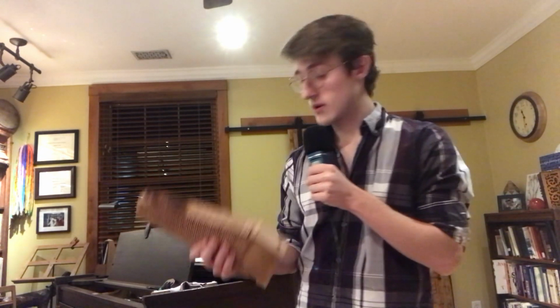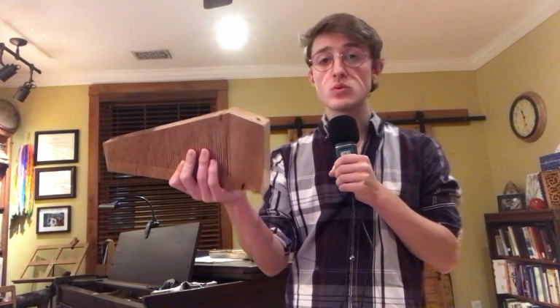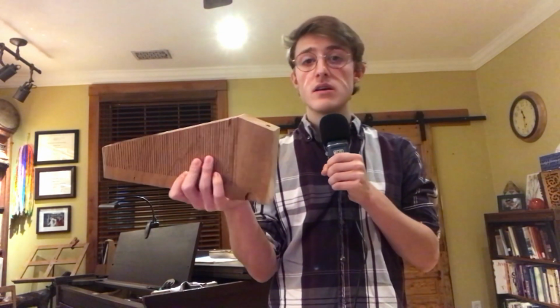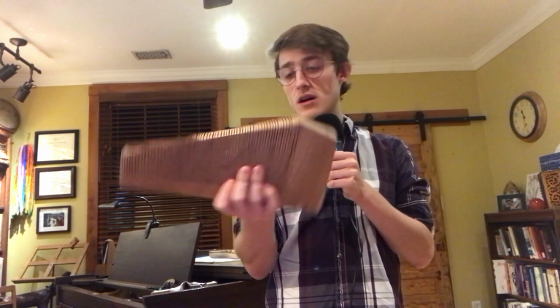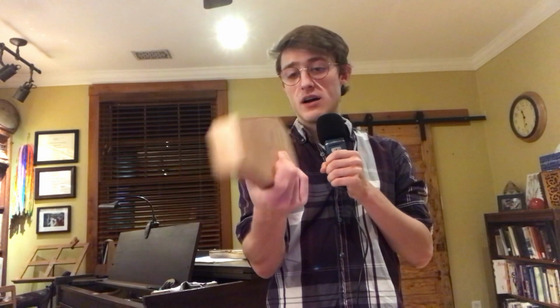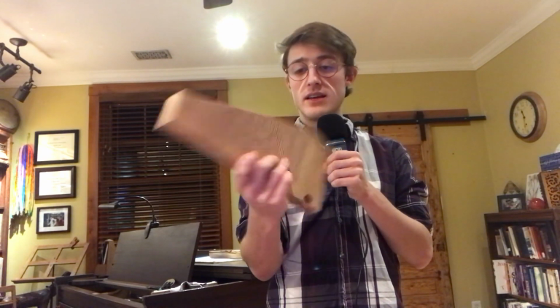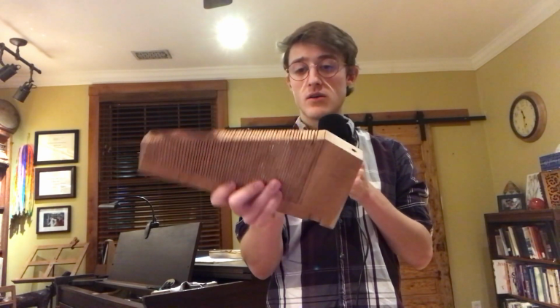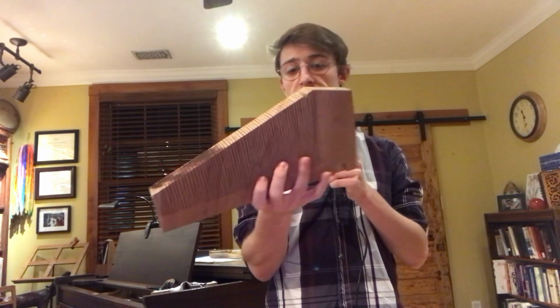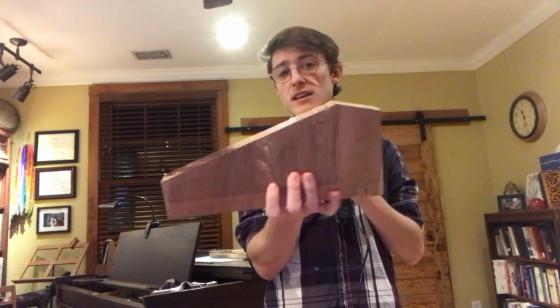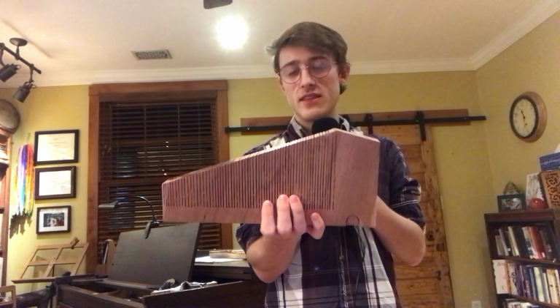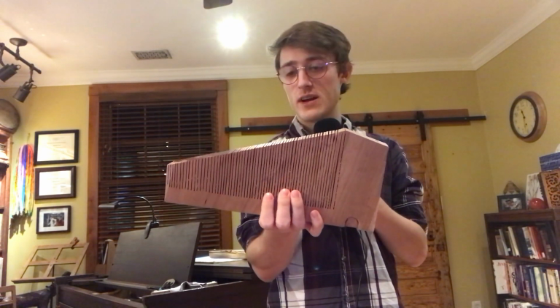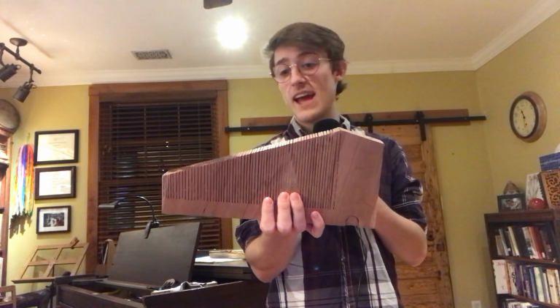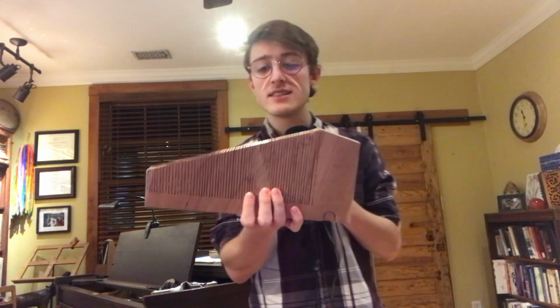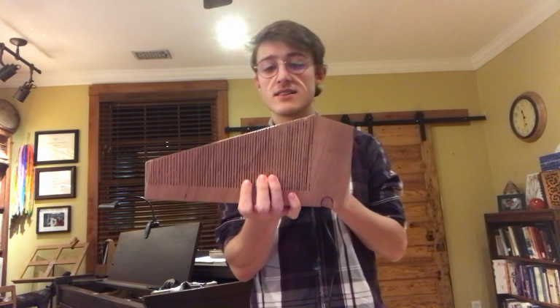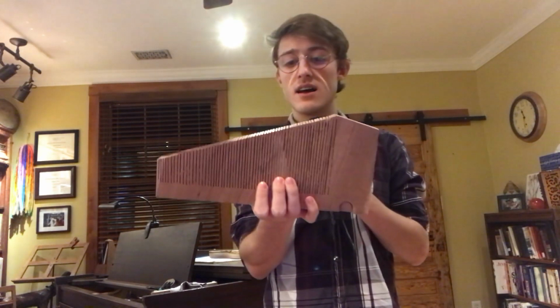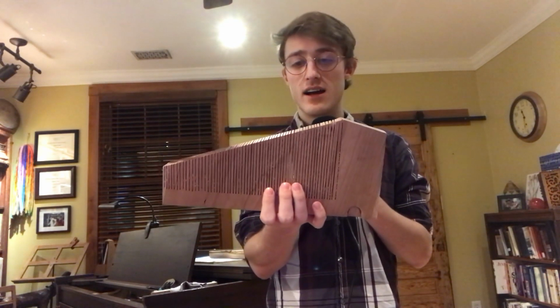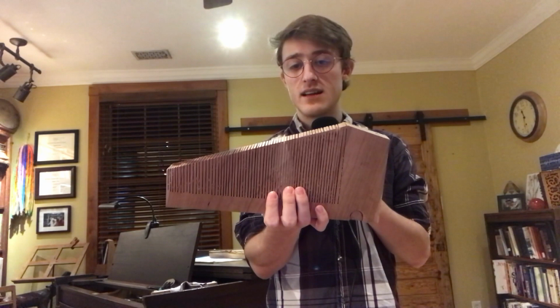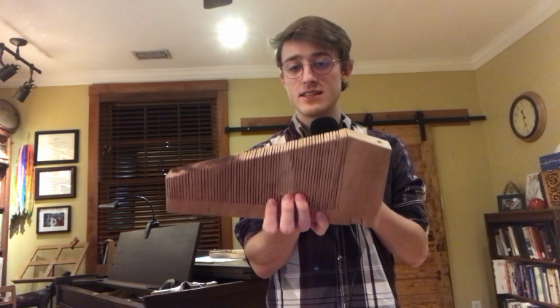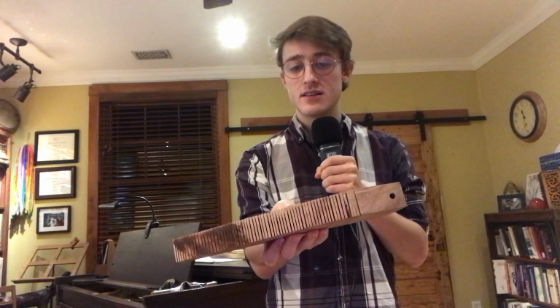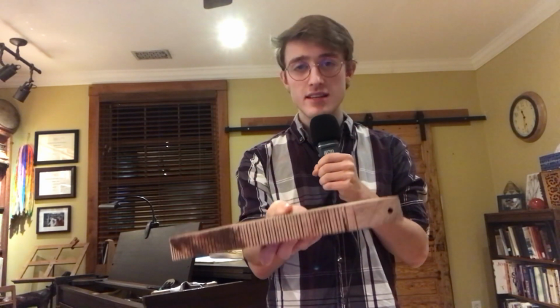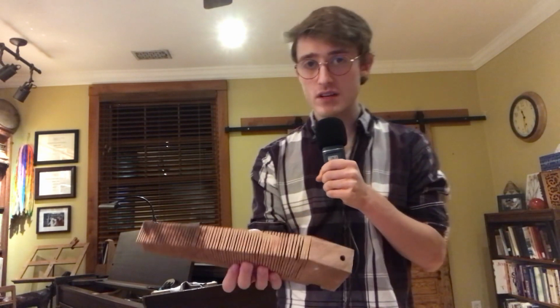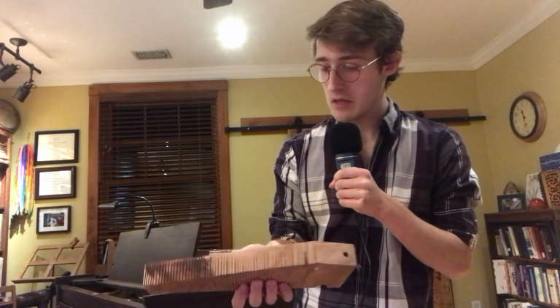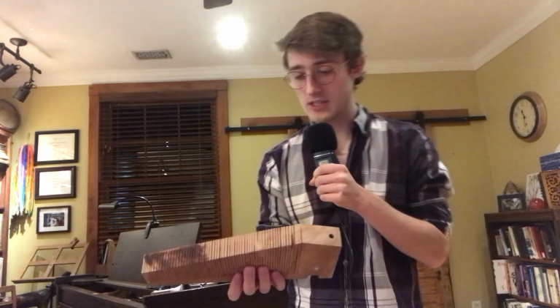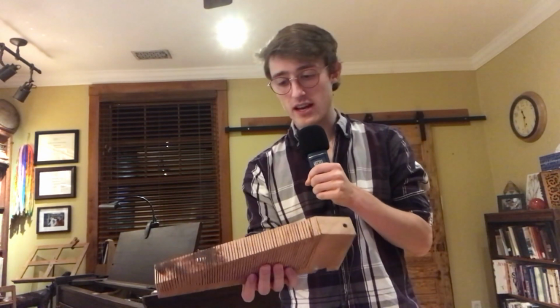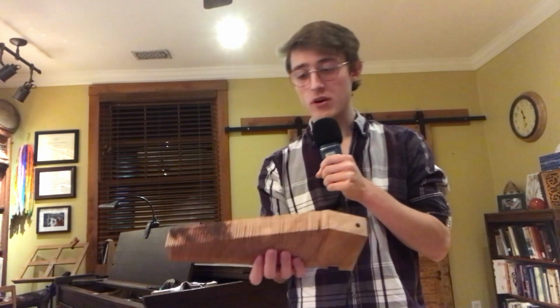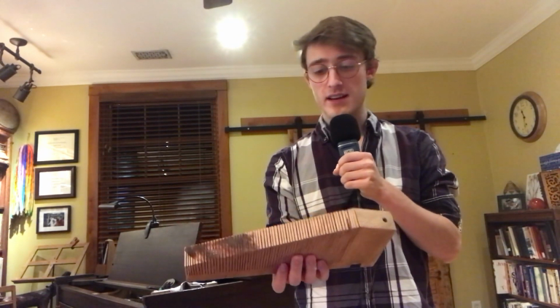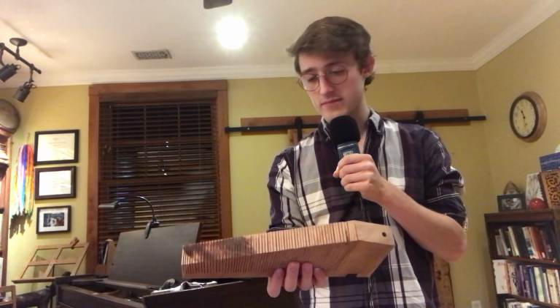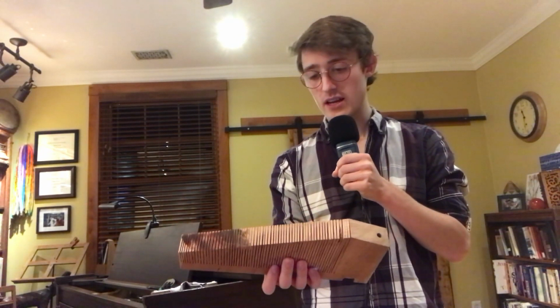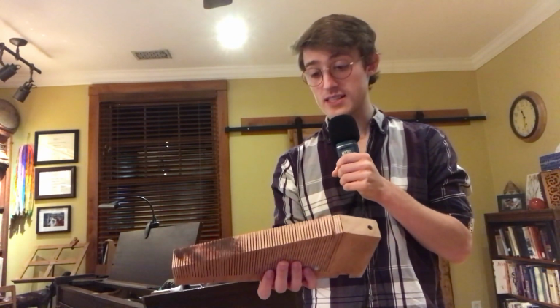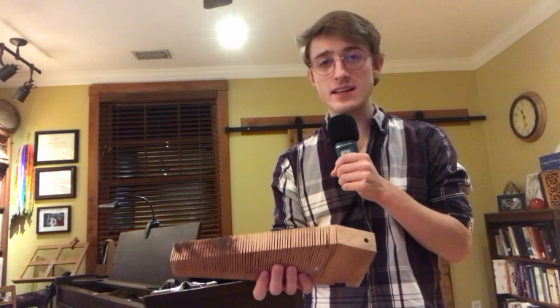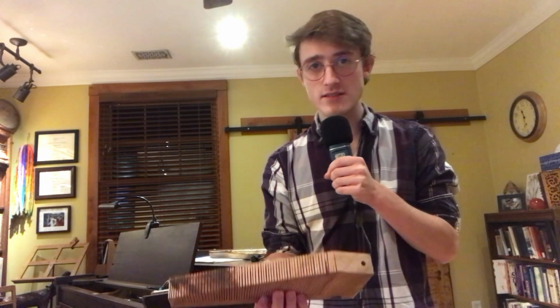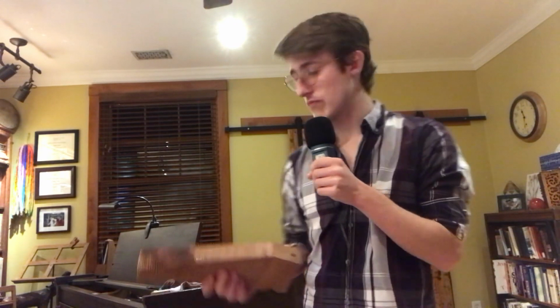So I have this one right here which has like, I think it's around like 86 cuts in it. So you get kind of more of like a sliding sound to it.